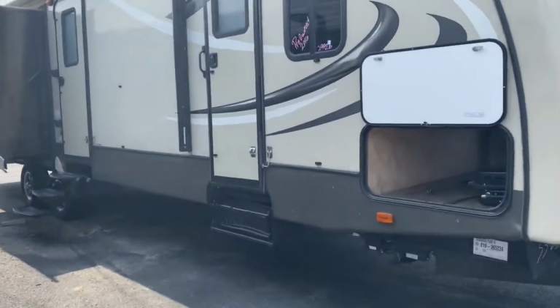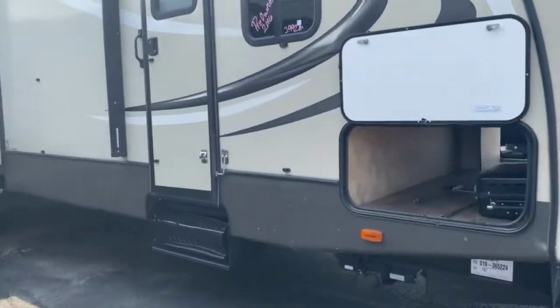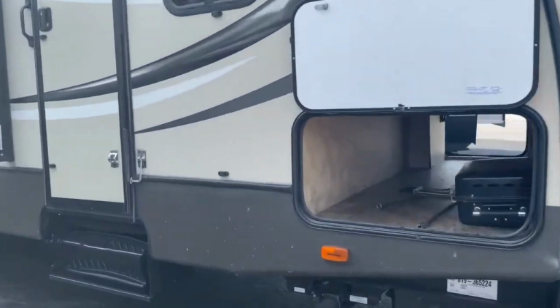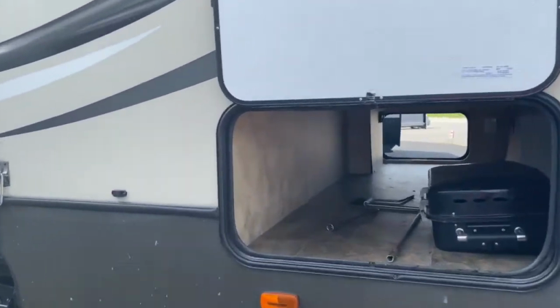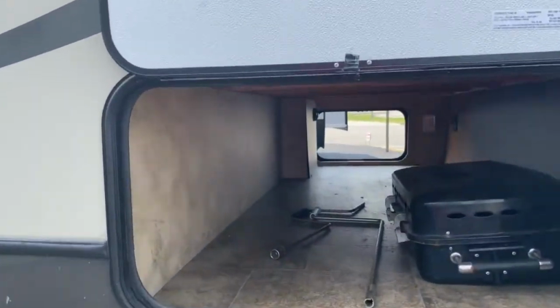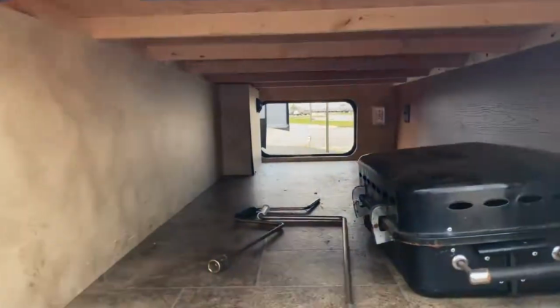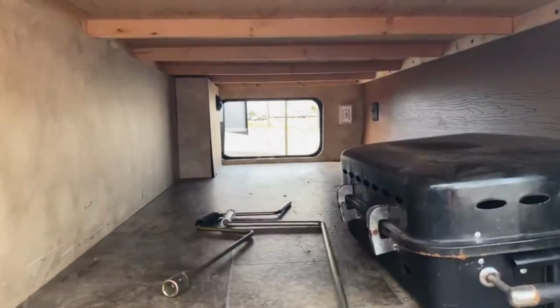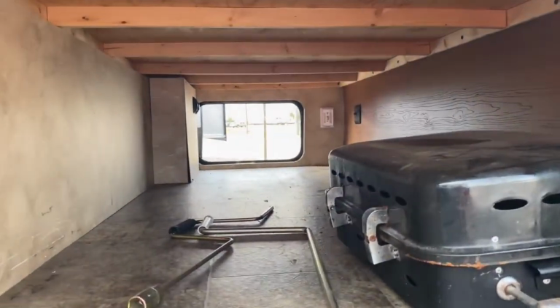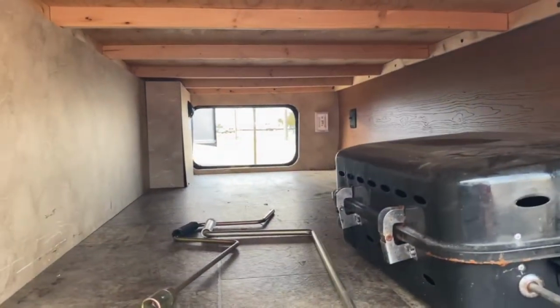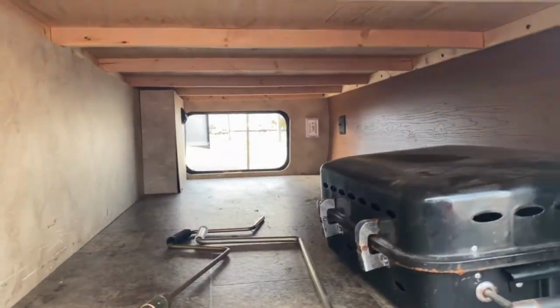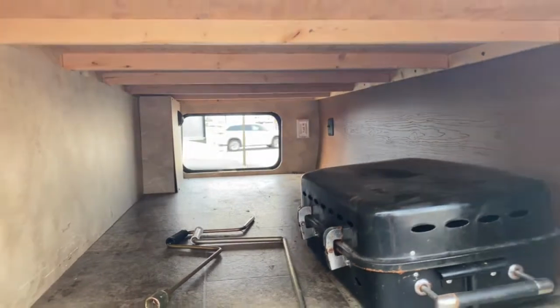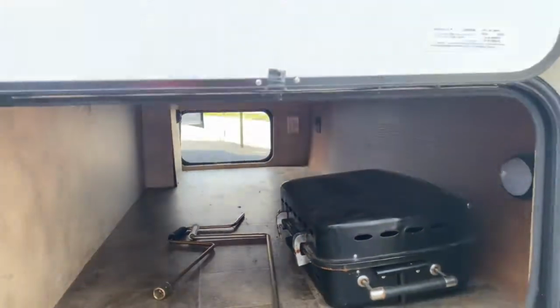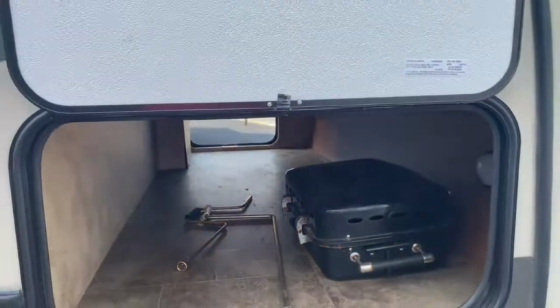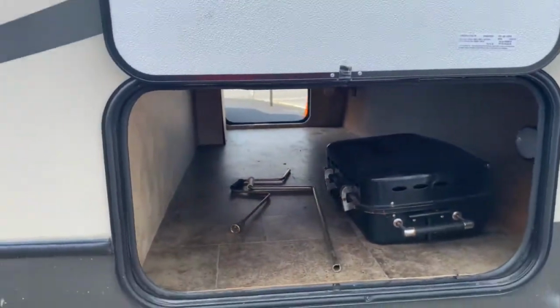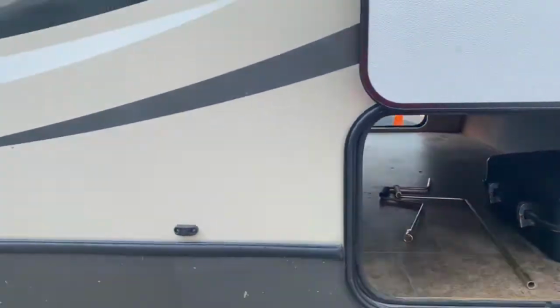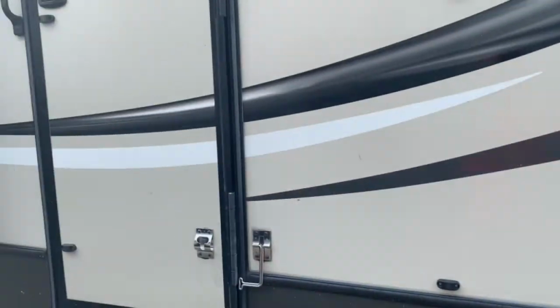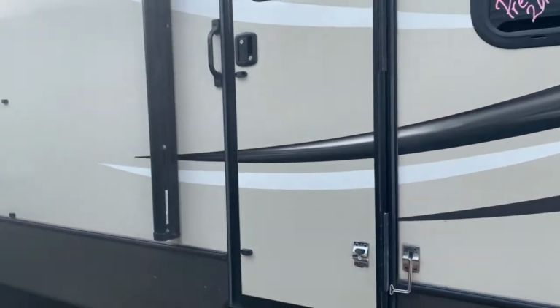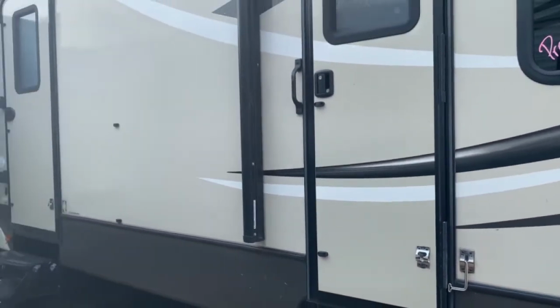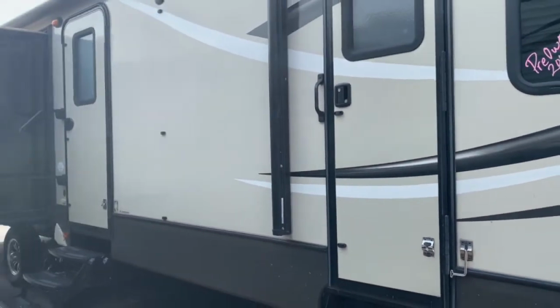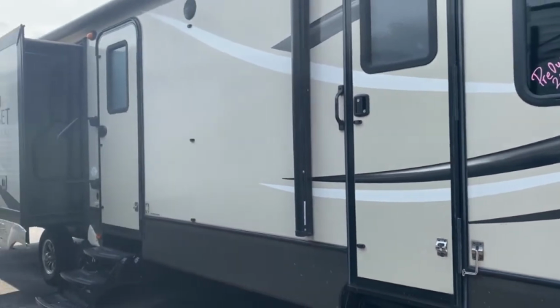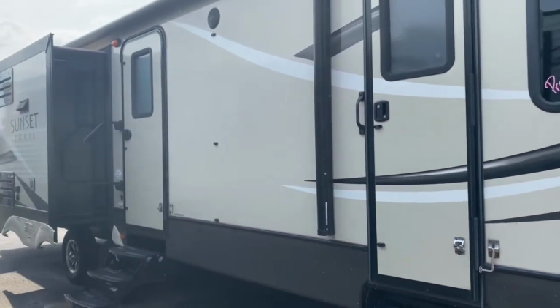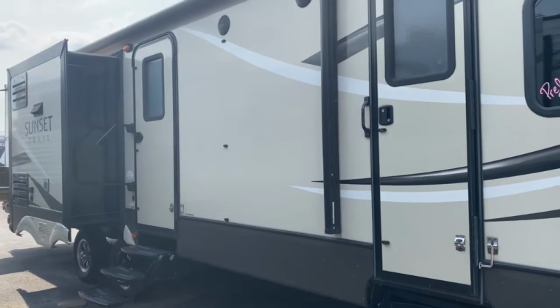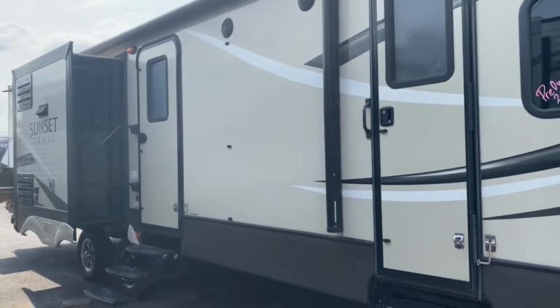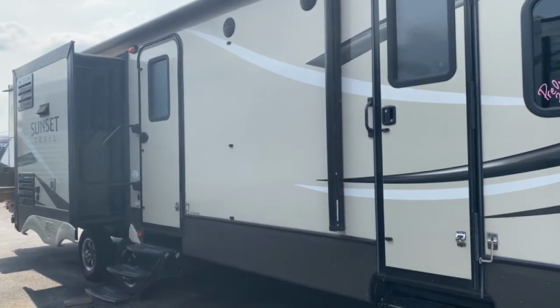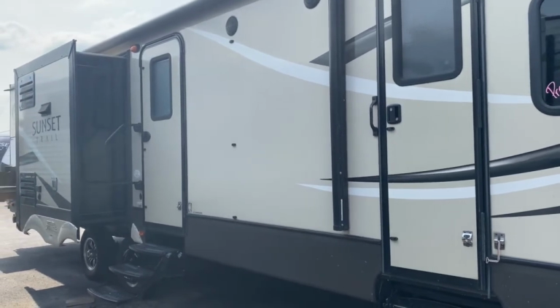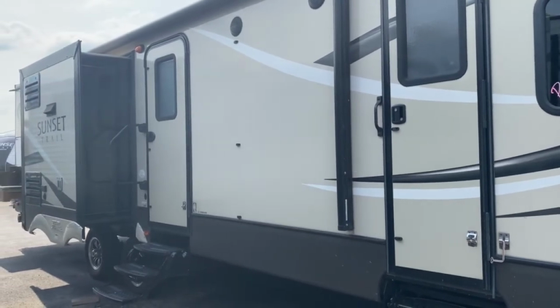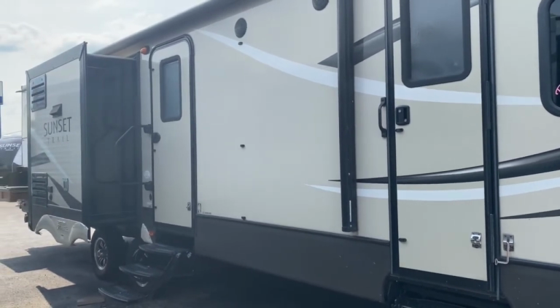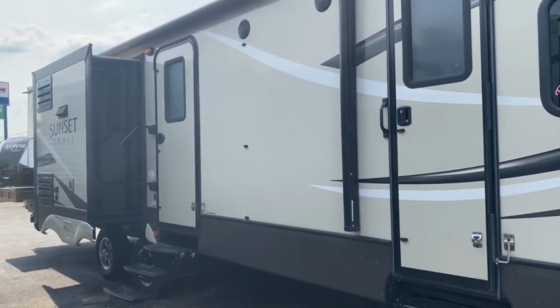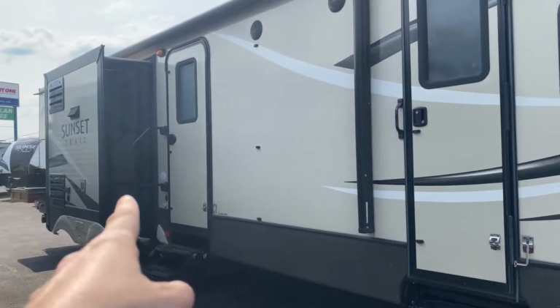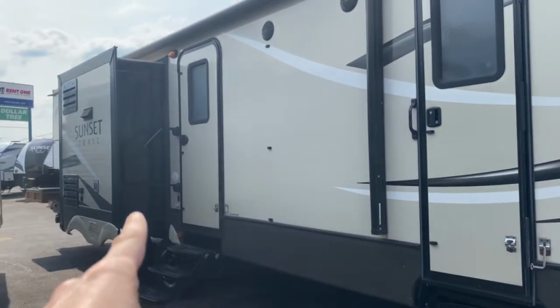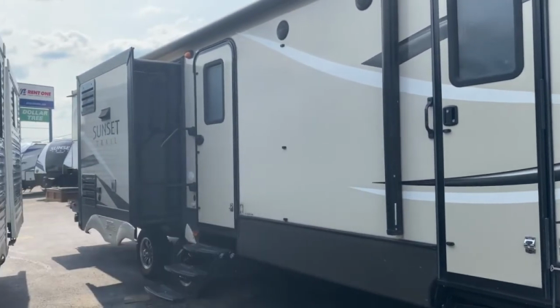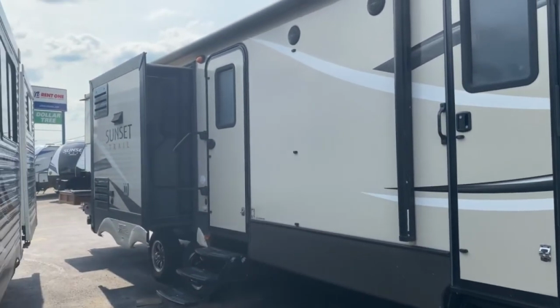Starting up right here on the front of the unit — as you can see, it does have a nice large pass-through storage space. It does come with an outdoor grill. You've got two entries: this one leads into the bedroom, and this one leads into the main living space.